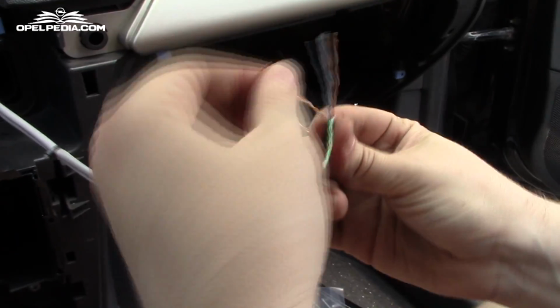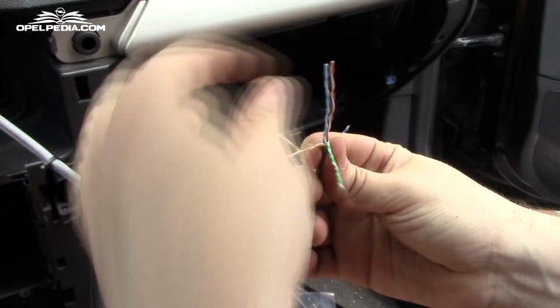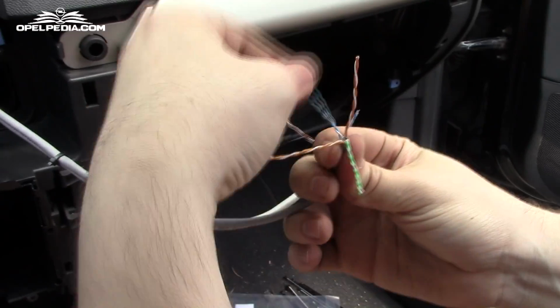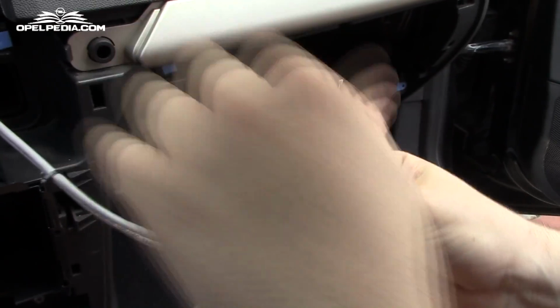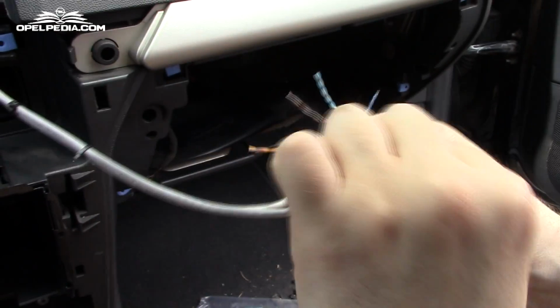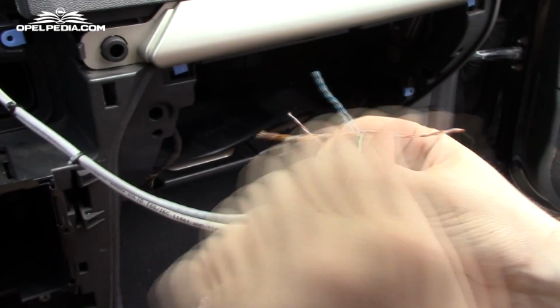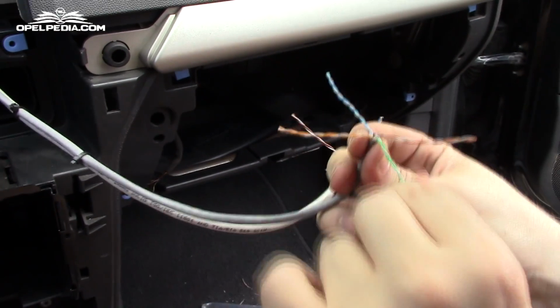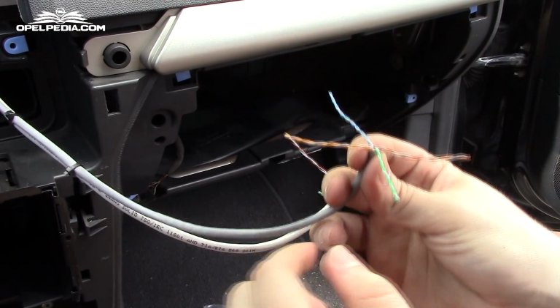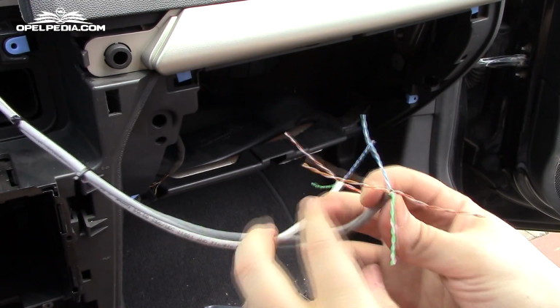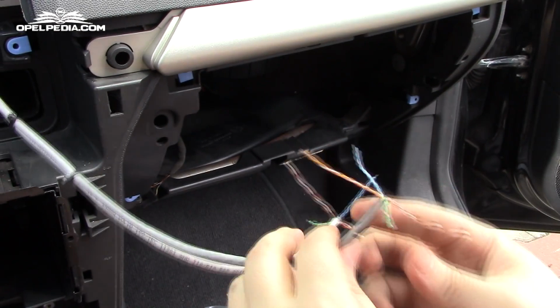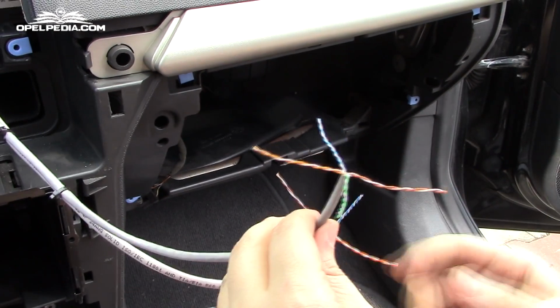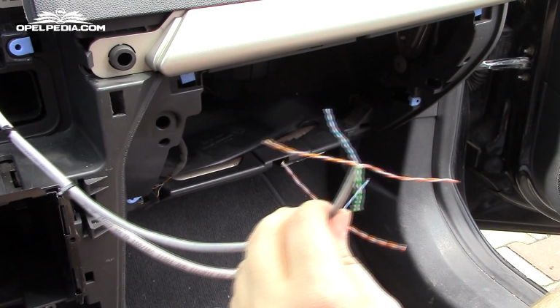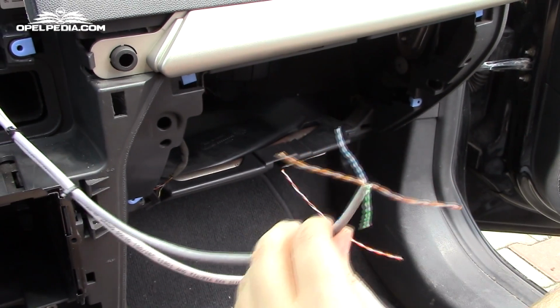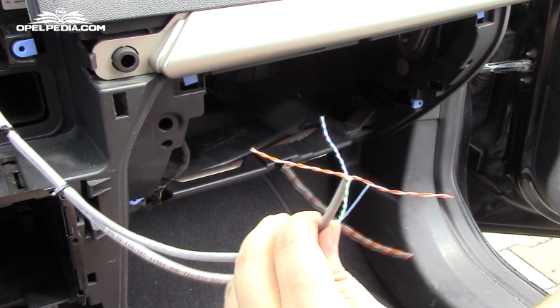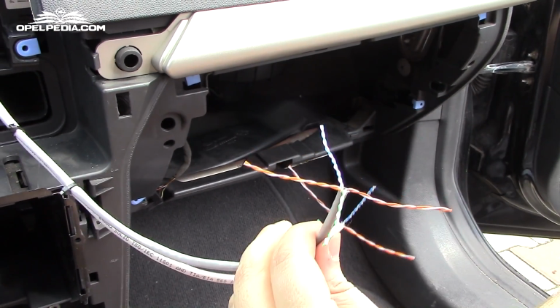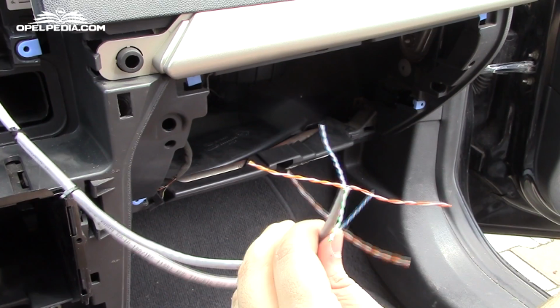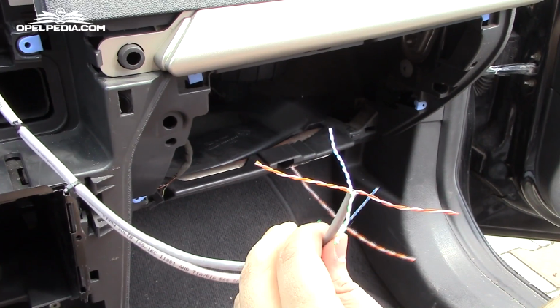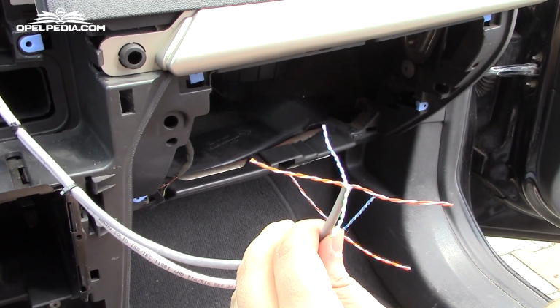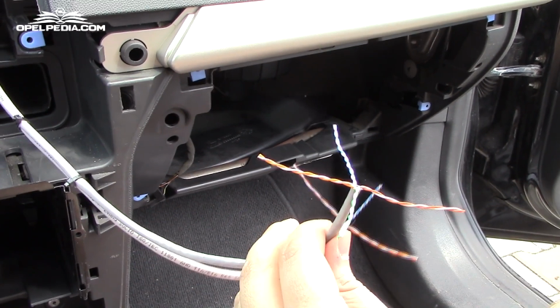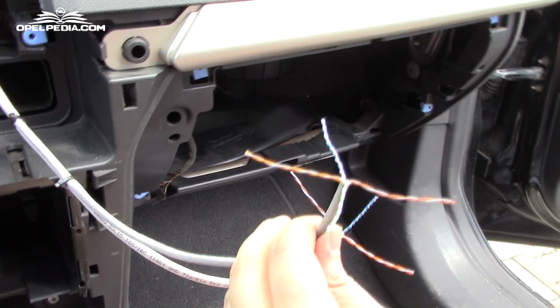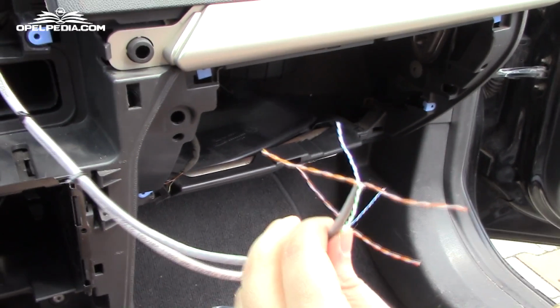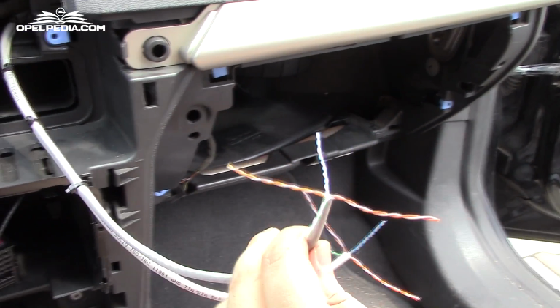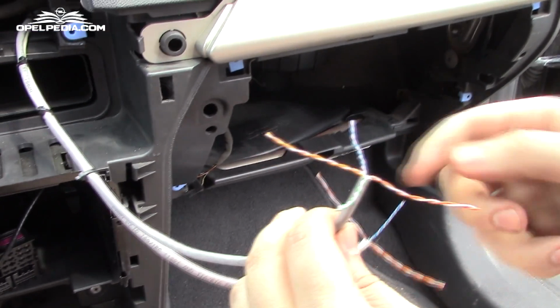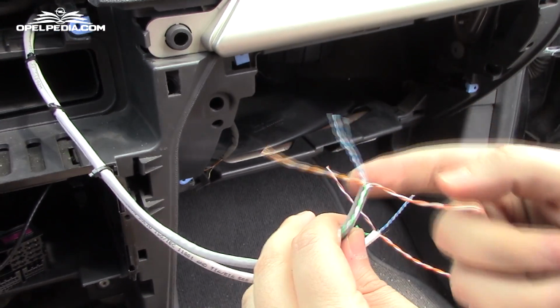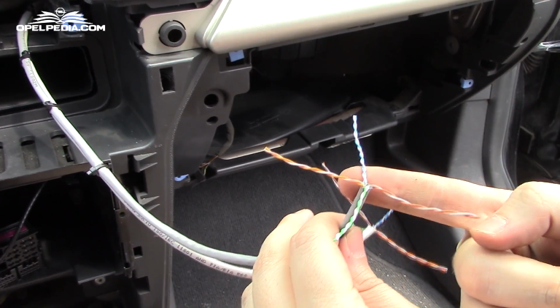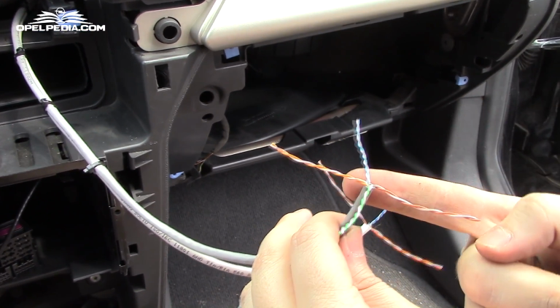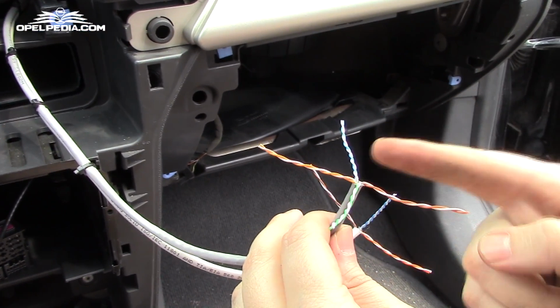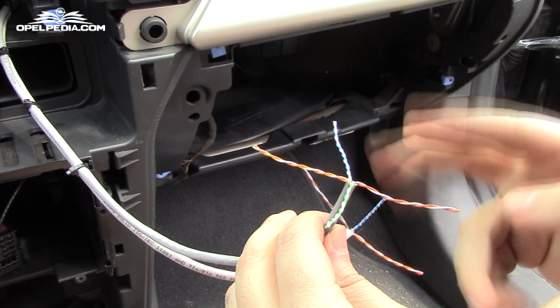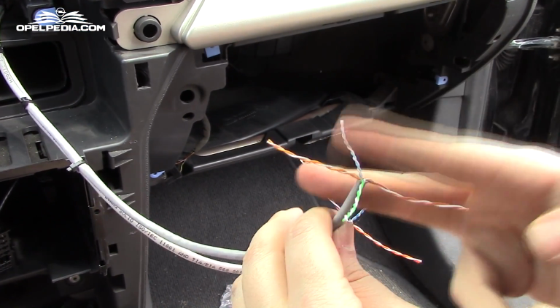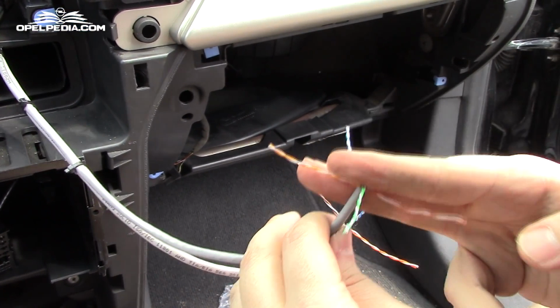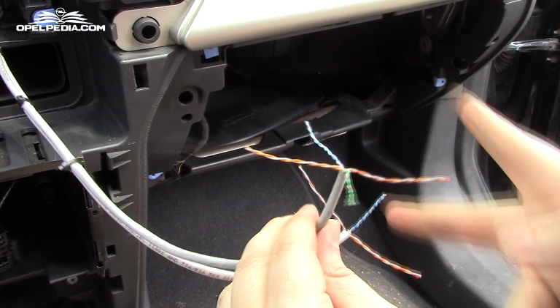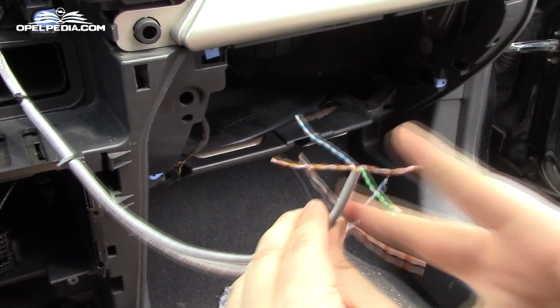Now that we have our cables in place, we start stripping each end. Also, in the case that you don't want the extra wires, you can cut them off.